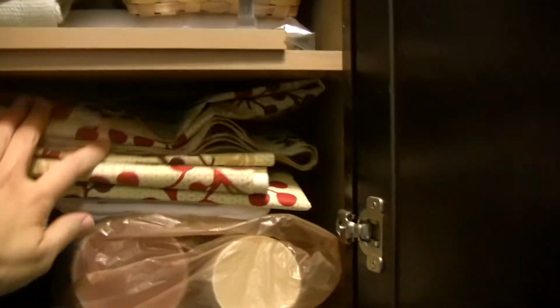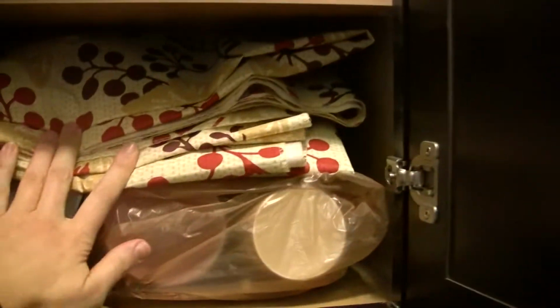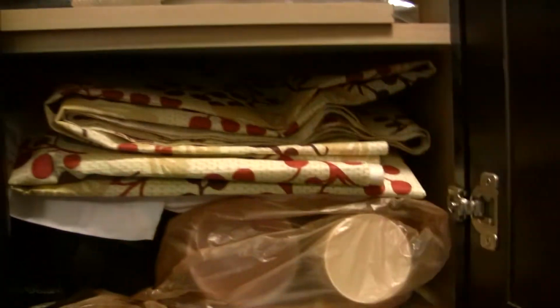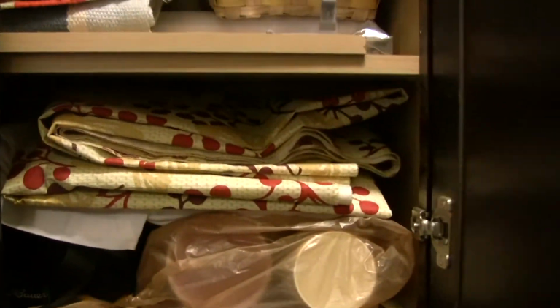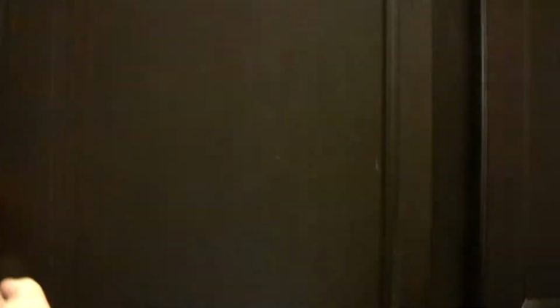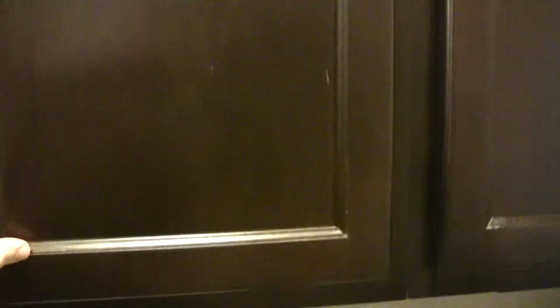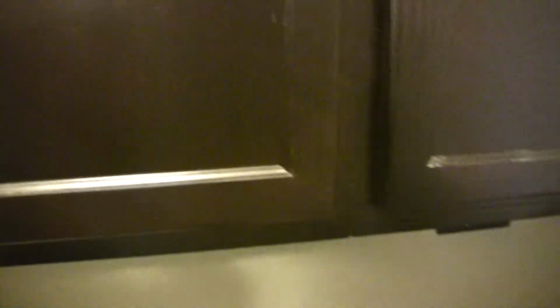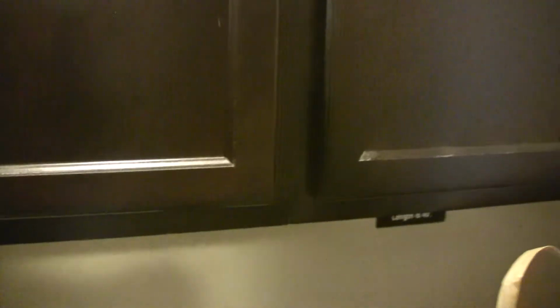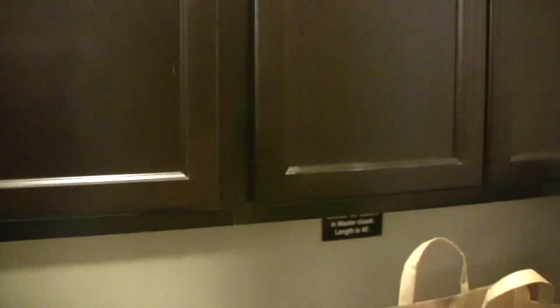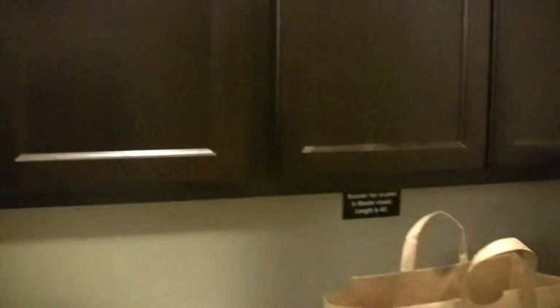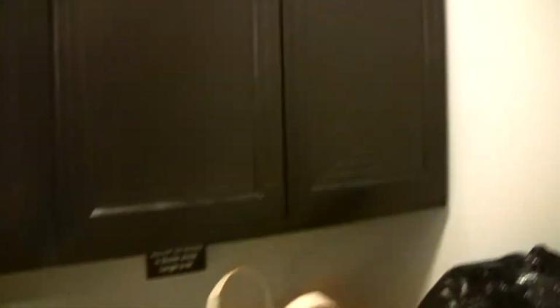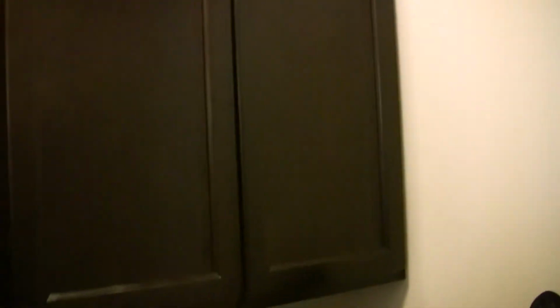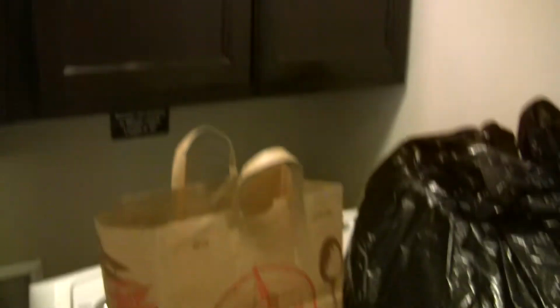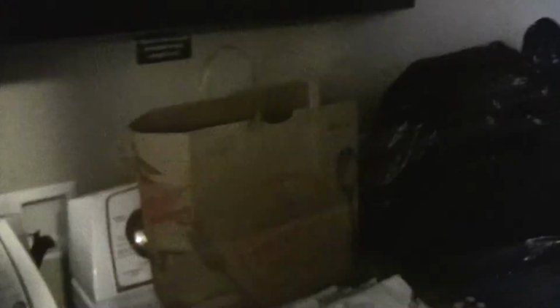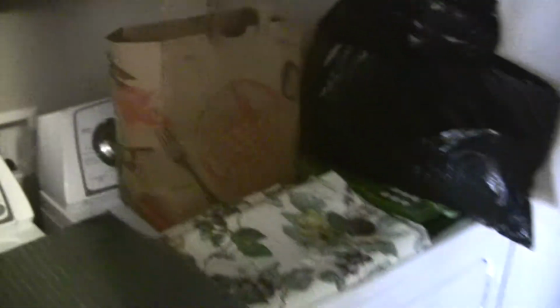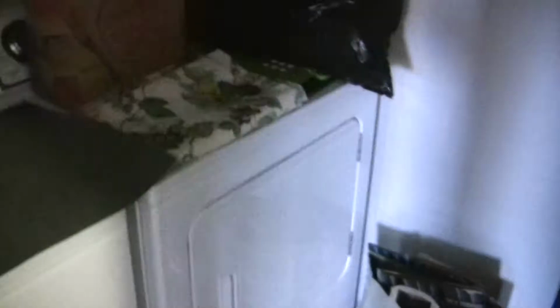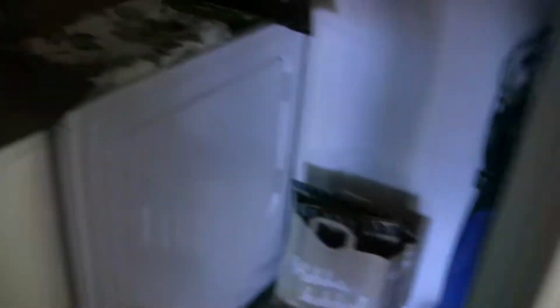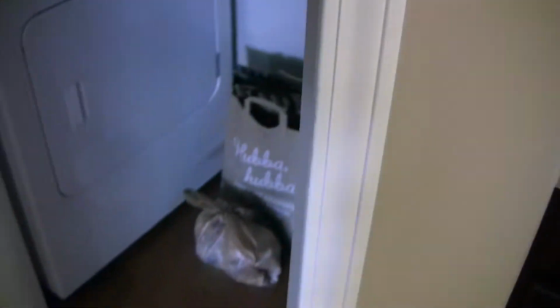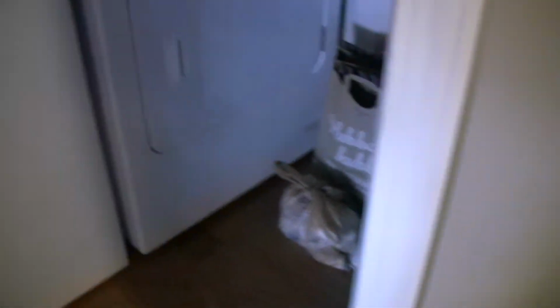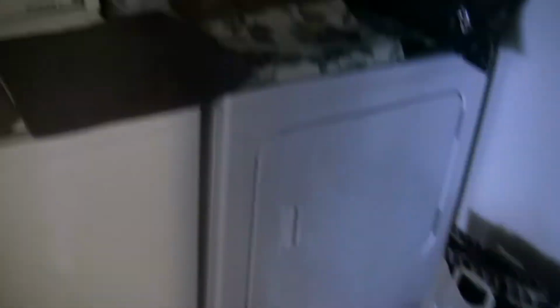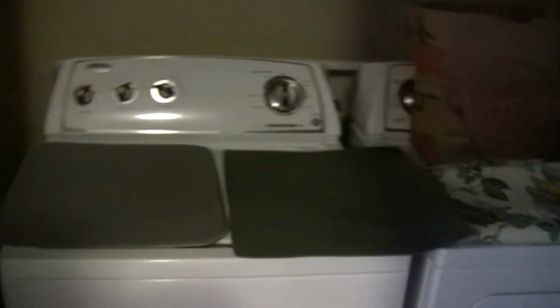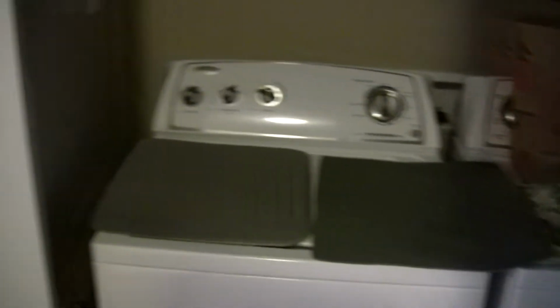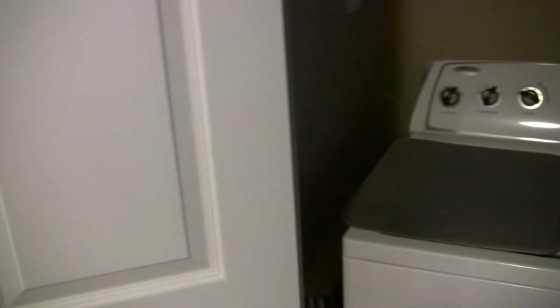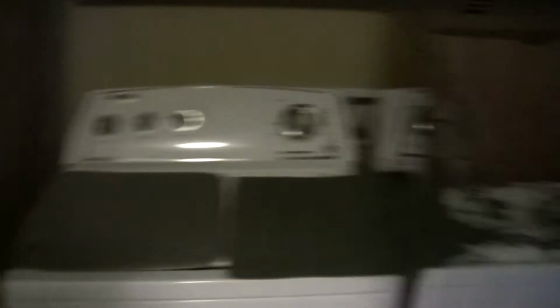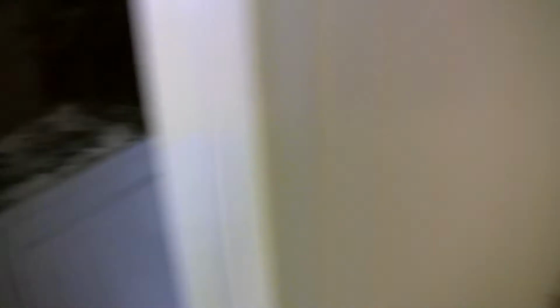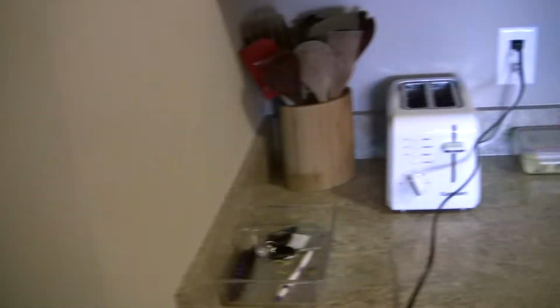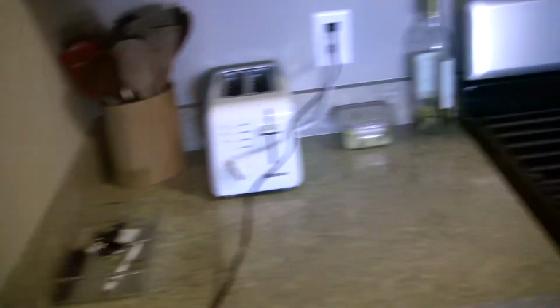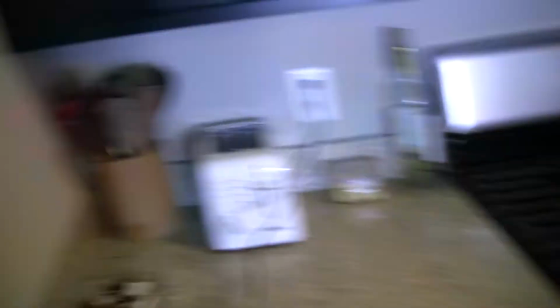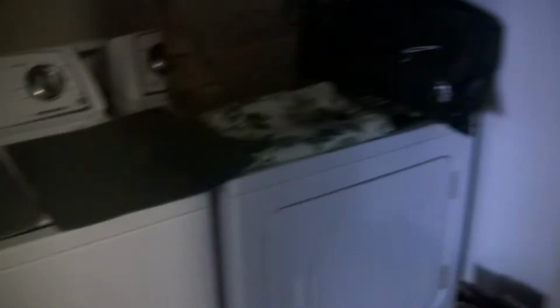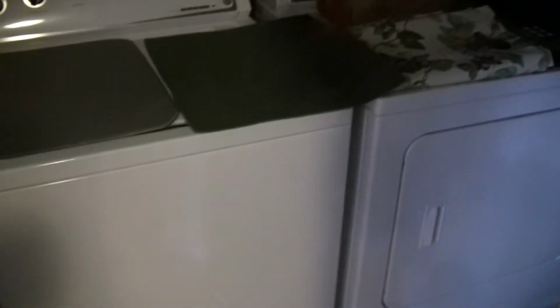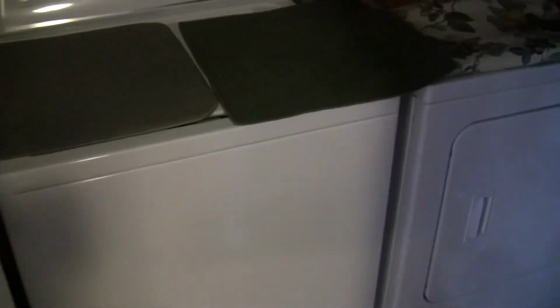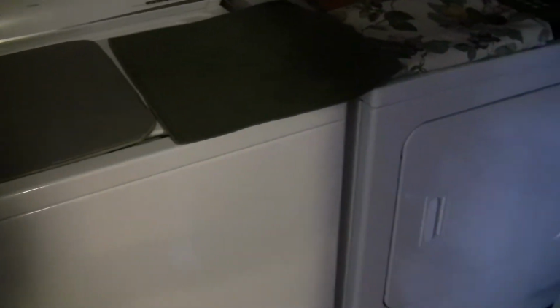Oh, that's the other tablecloth we got. That's the laundry room — it's really convenient having it right here by the kitchen because I can have dirty towels or something and just go over here and throw it in the washing machine. It's really nice.